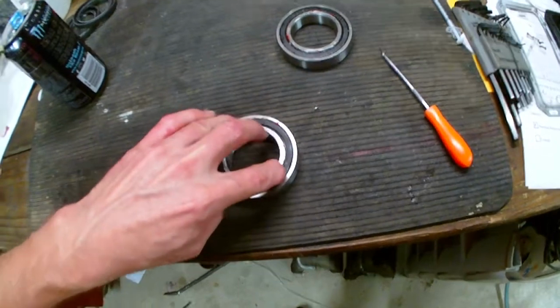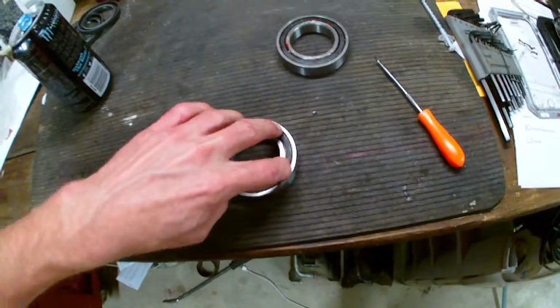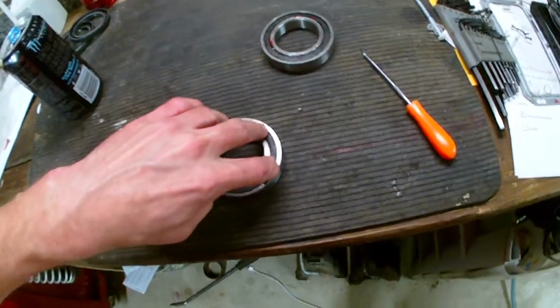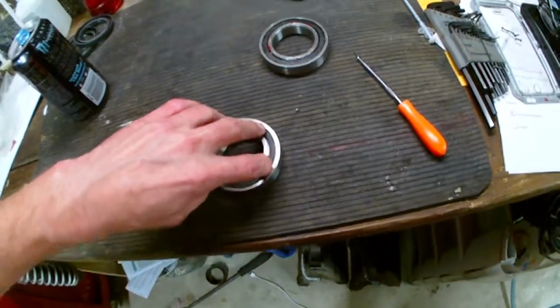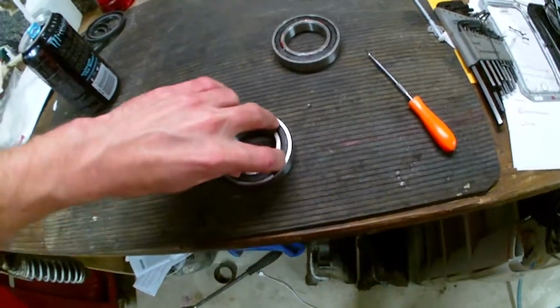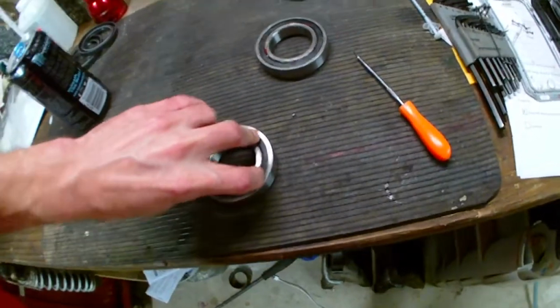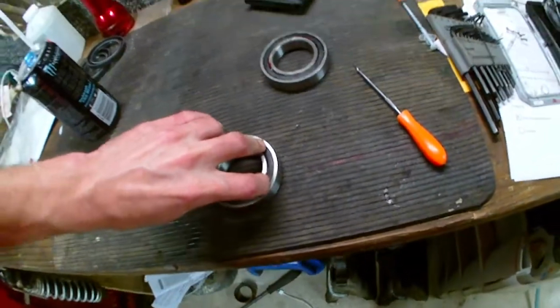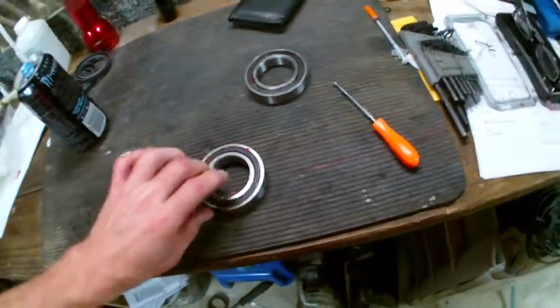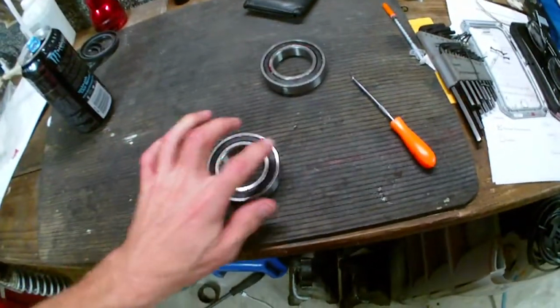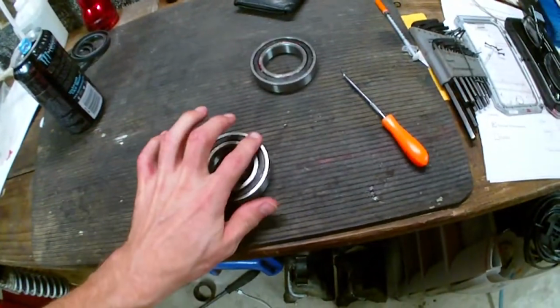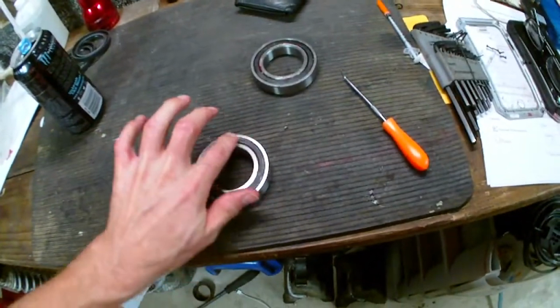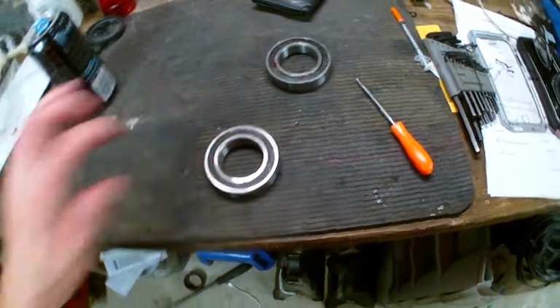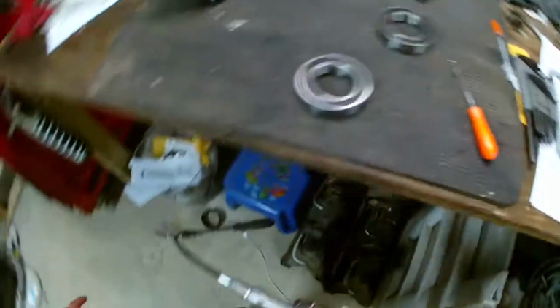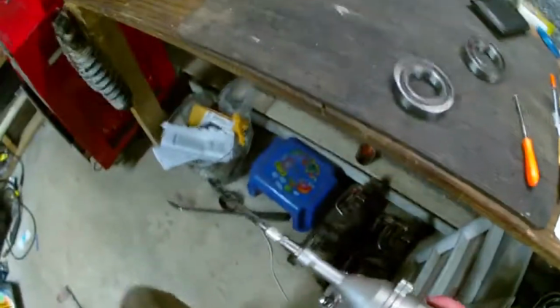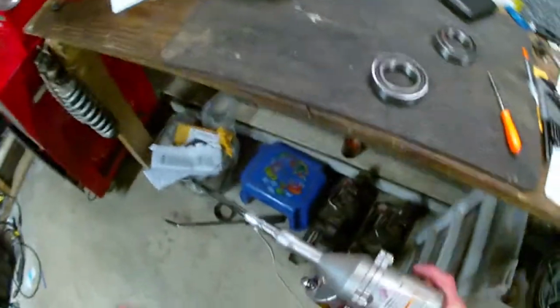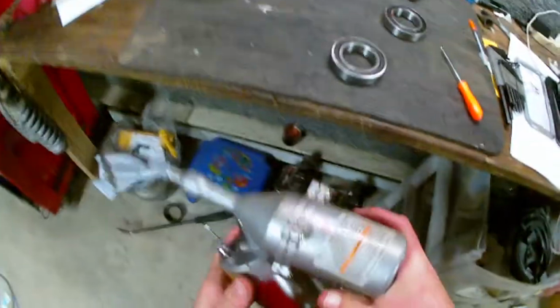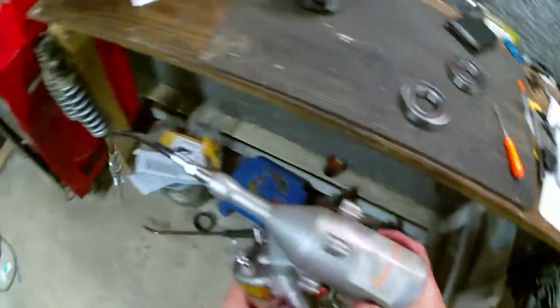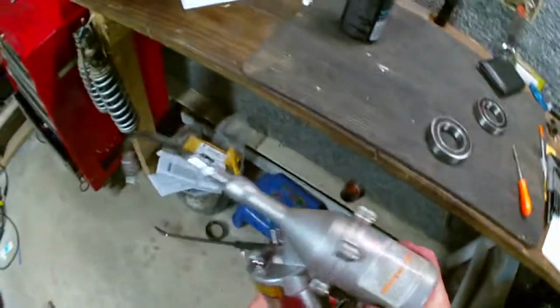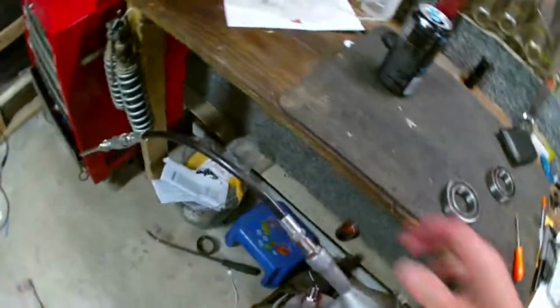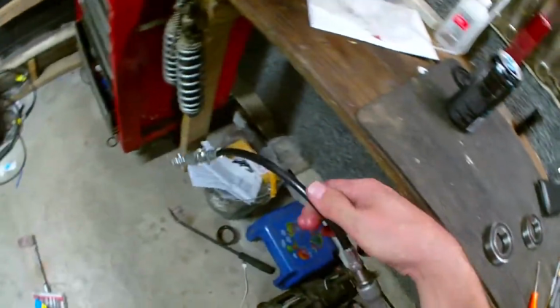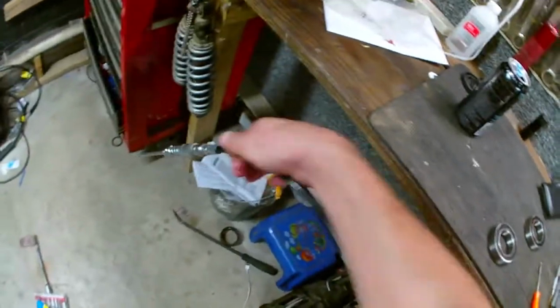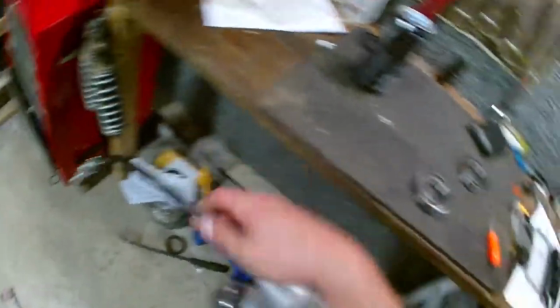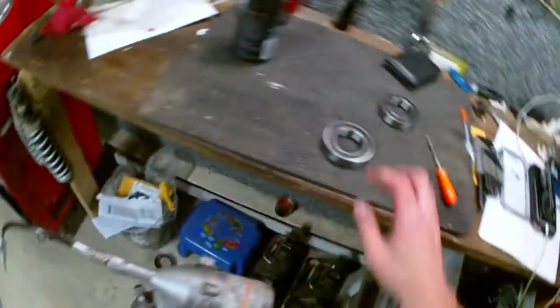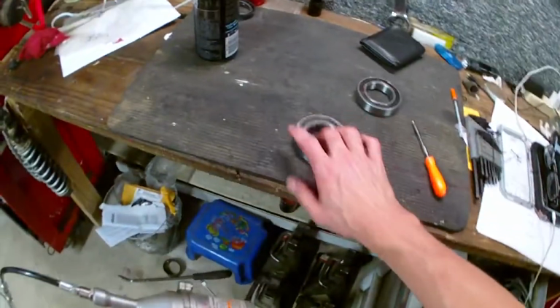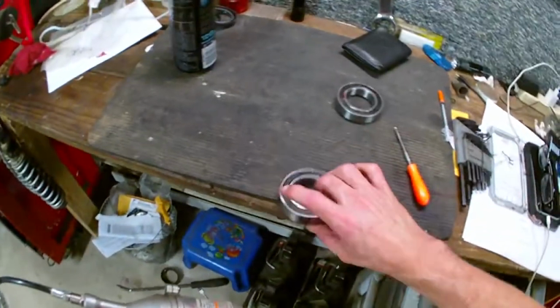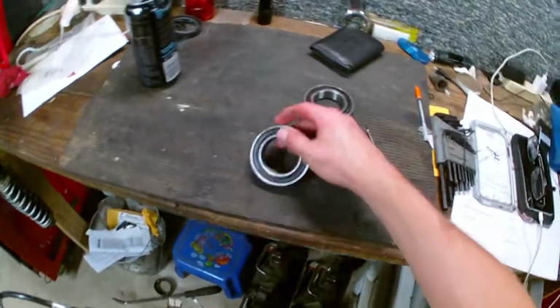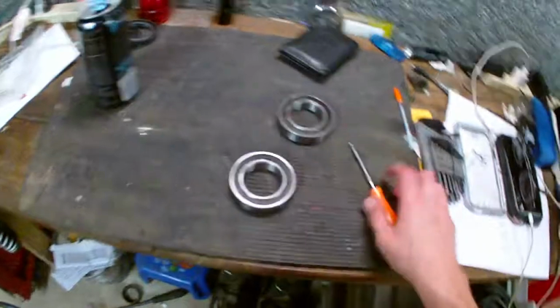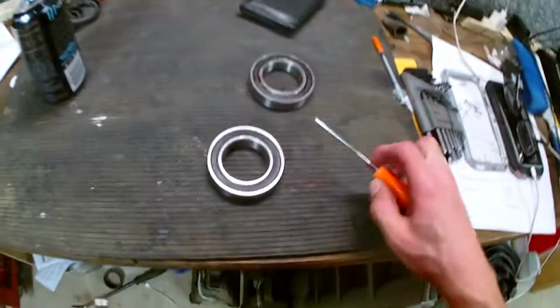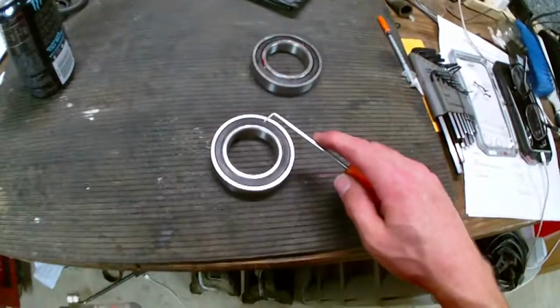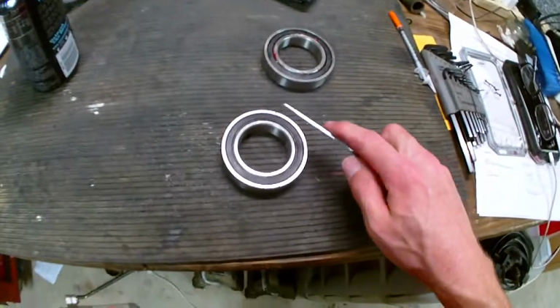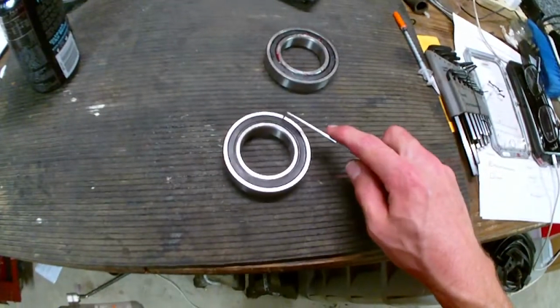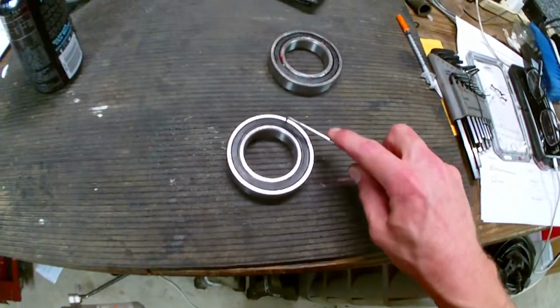I ran out of grease in the one gun, so I had to switch. There's still a little gray grease in the nozzle, but I'm using the red, high-temp, tacky grease.